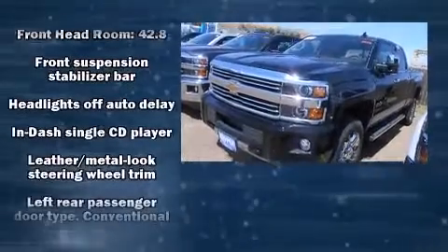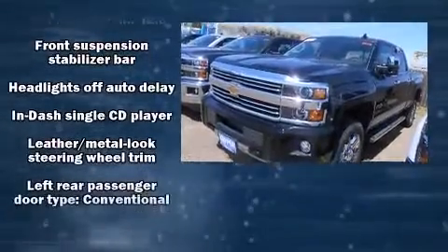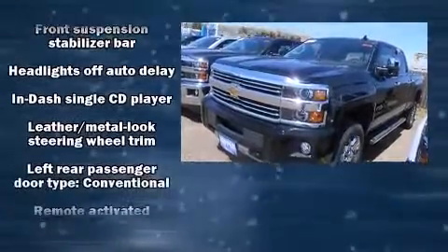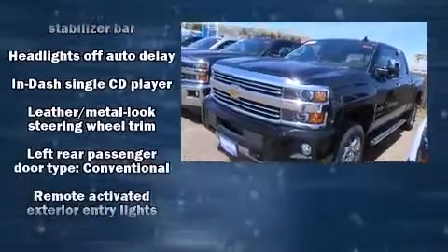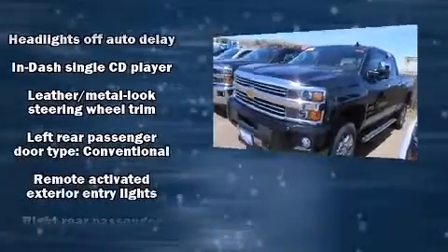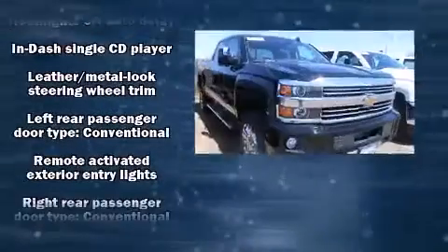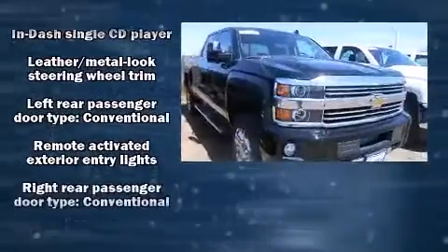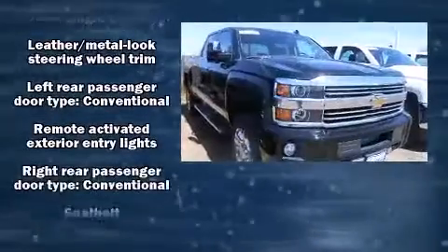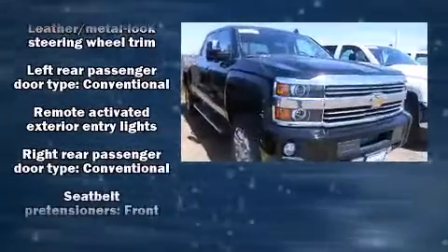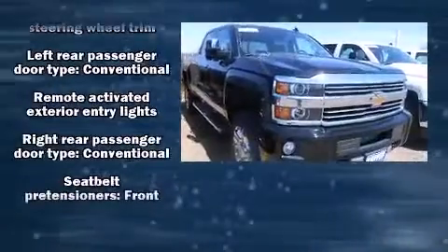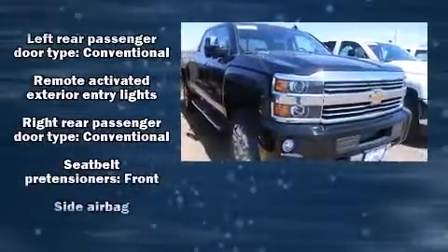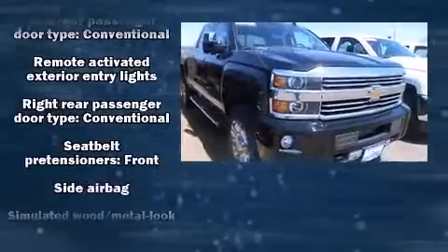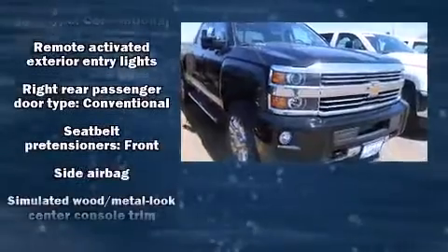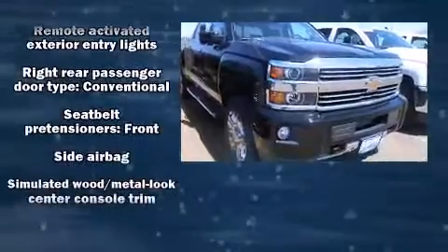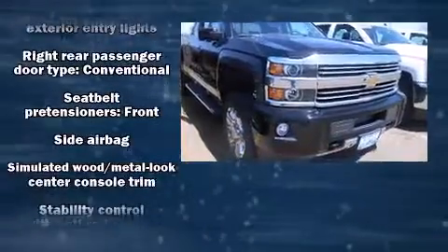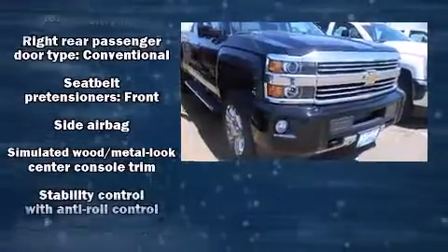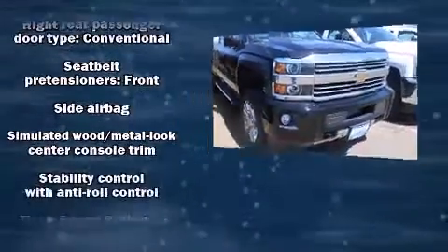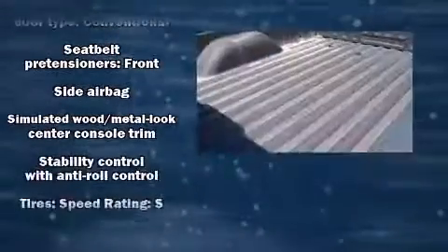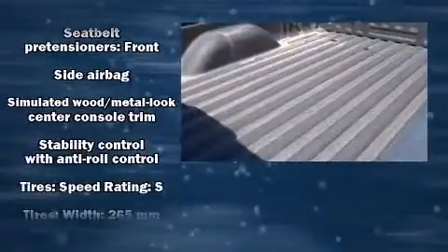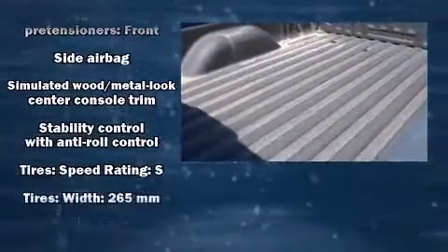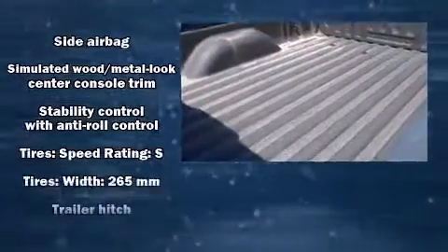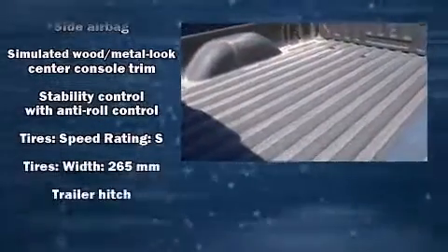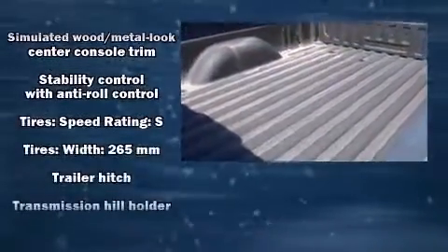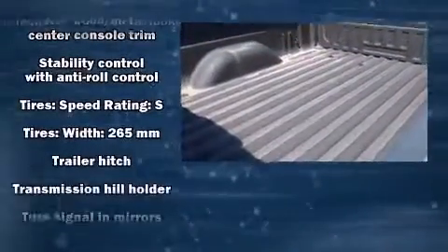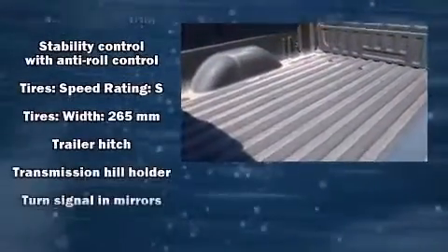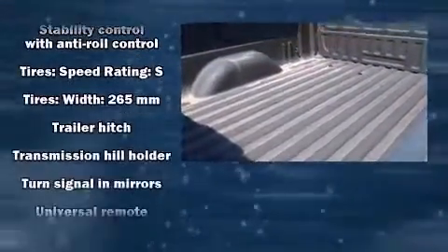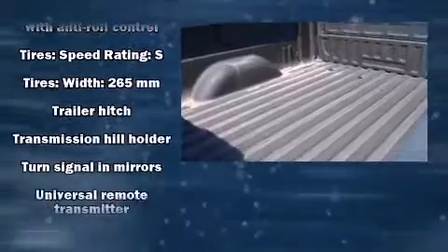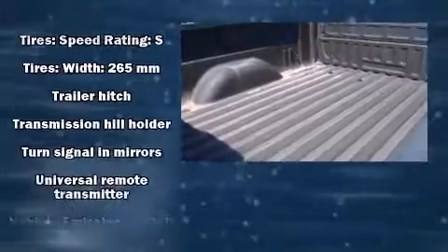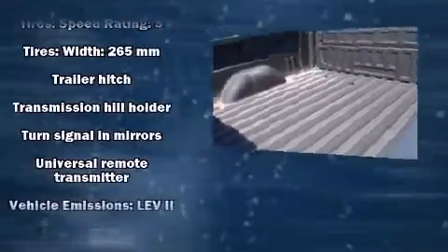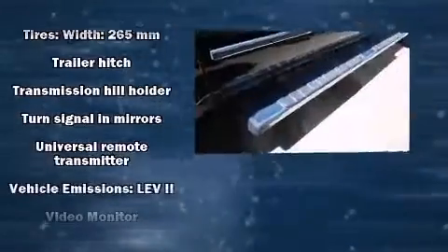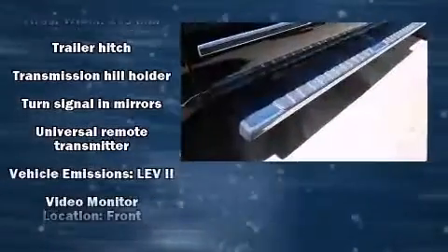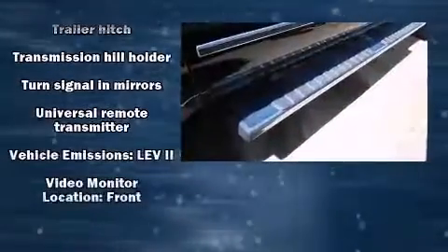Audio features include a CD player with MP3 capability, steering wheel-mounted audio controls, and seven speakers, enhancing the audio experience throughout the interior. Take assurance inside with curtain airbags providing head protection in the event of a severe collision.